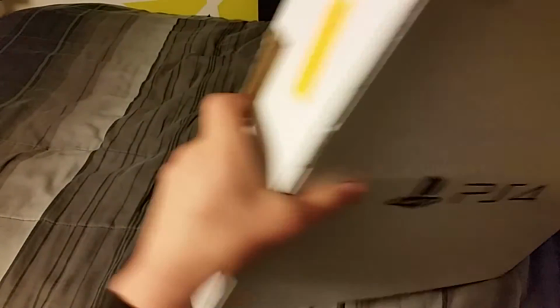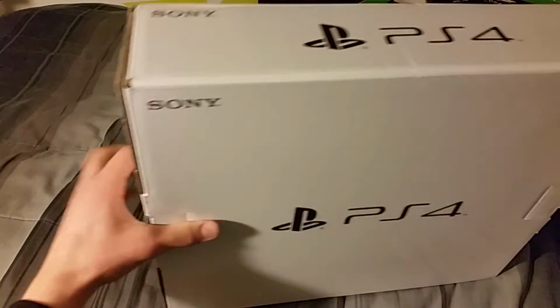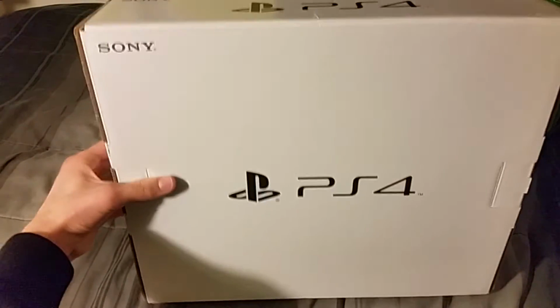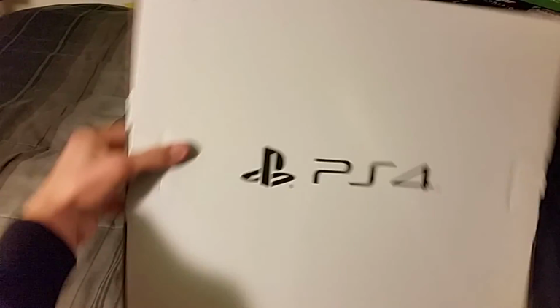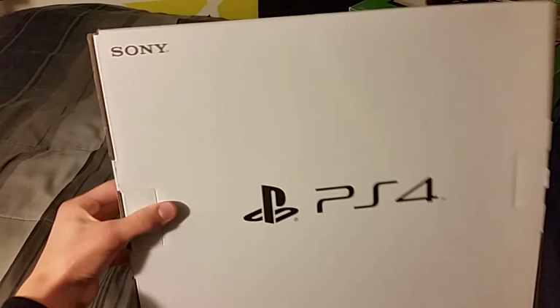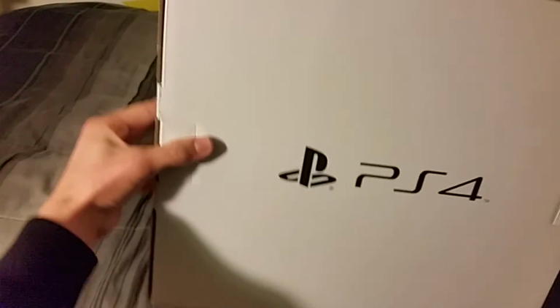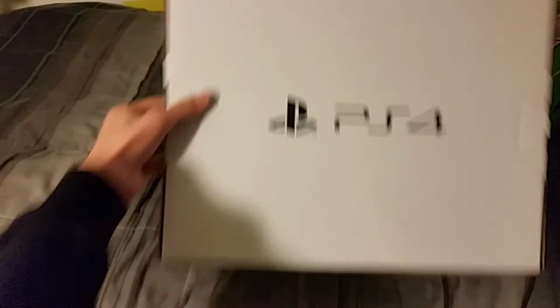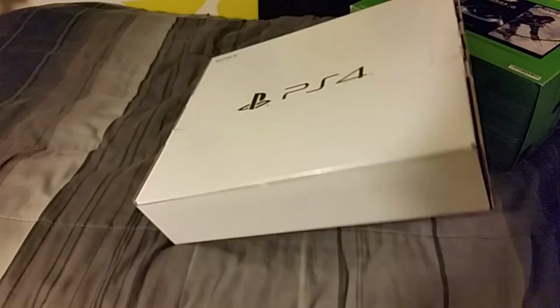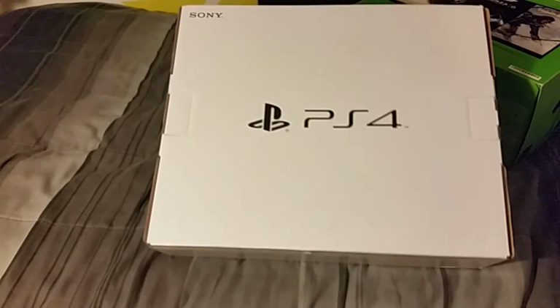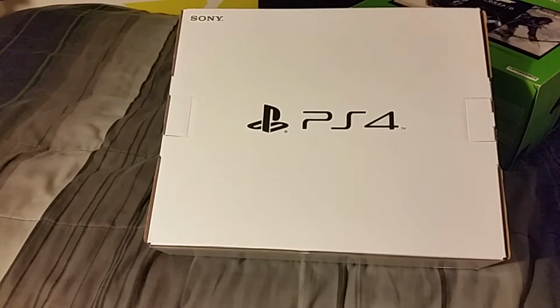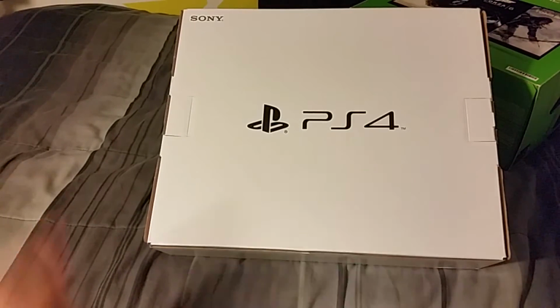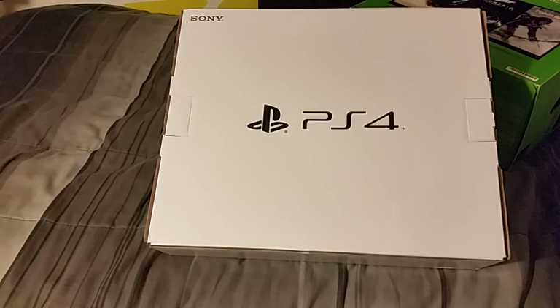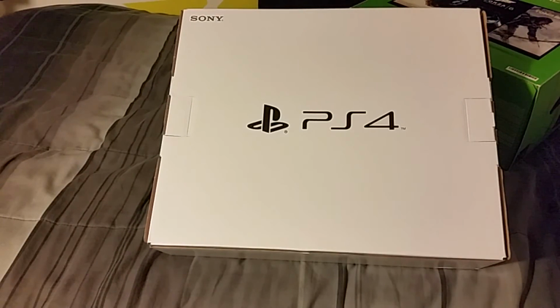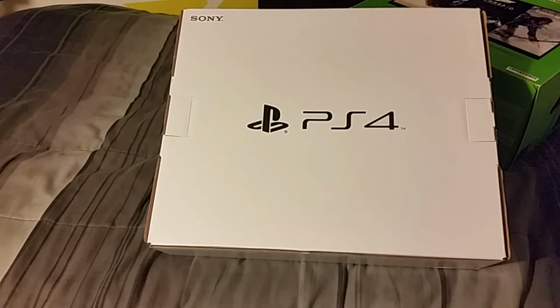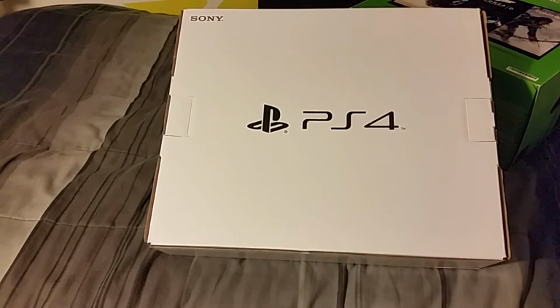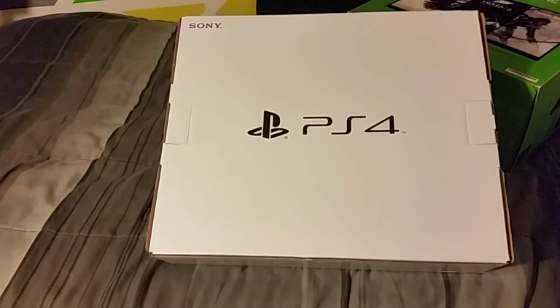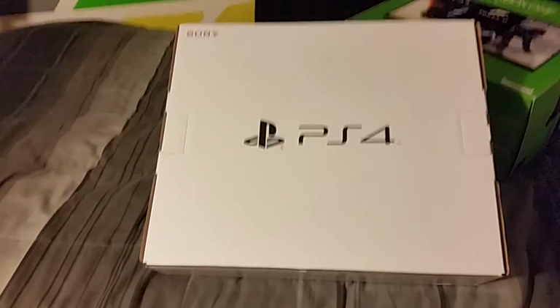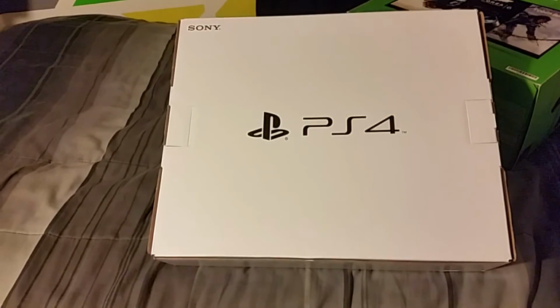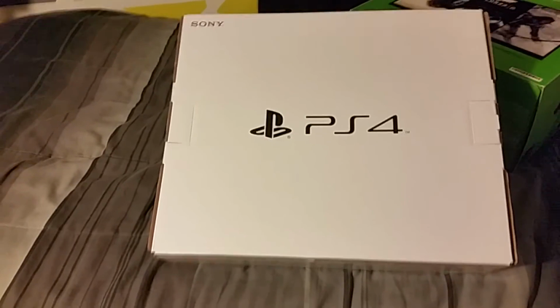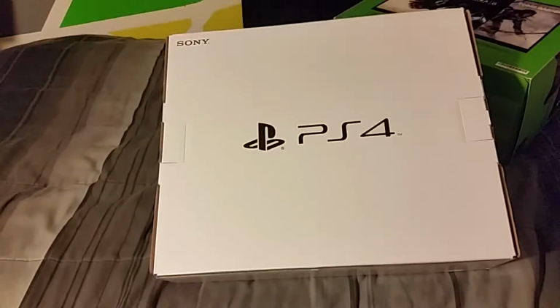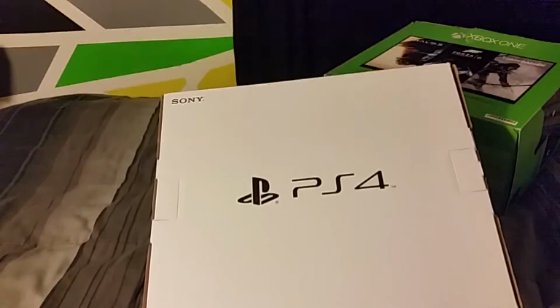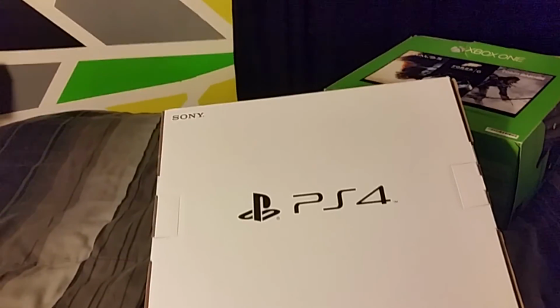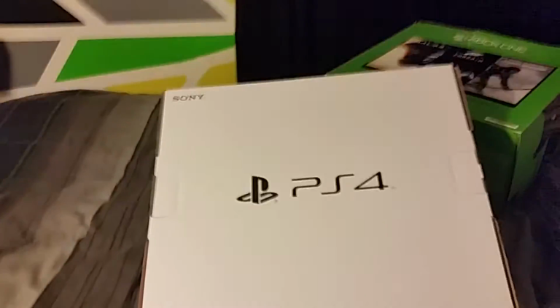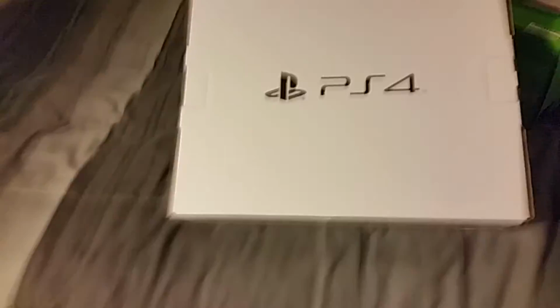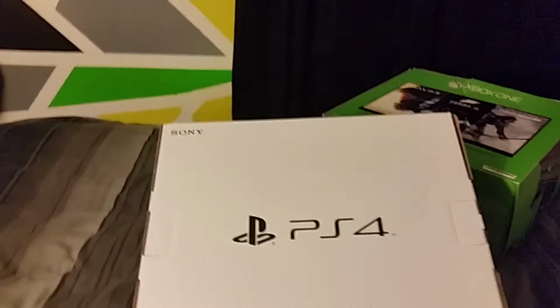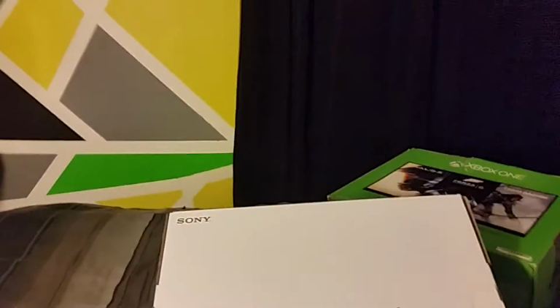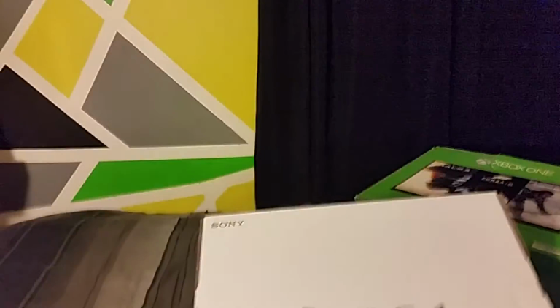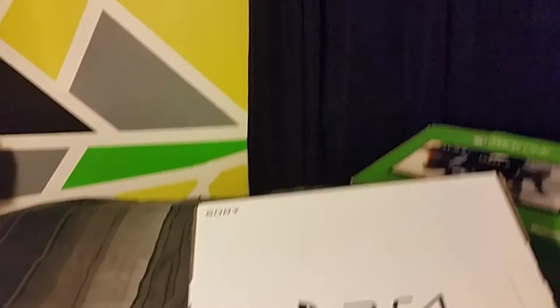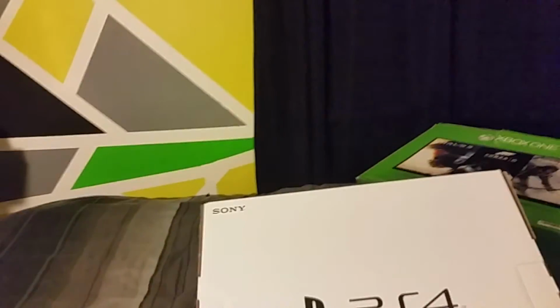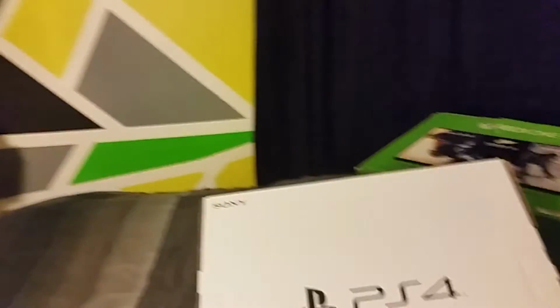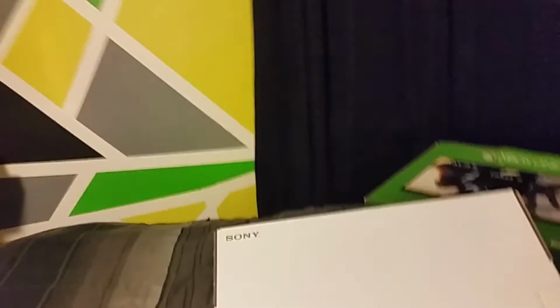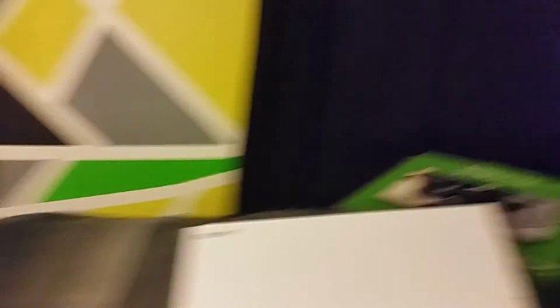Now that you stayed around, this is the fun part of the video. Bear with me as I'm moving this stuff.